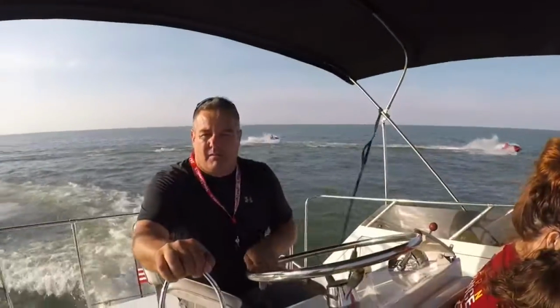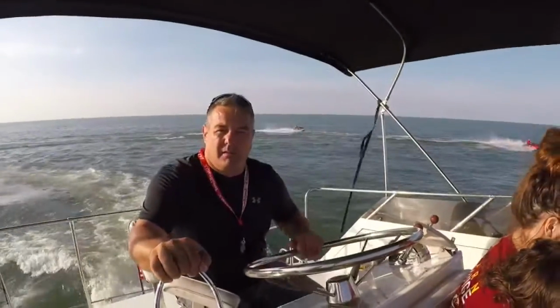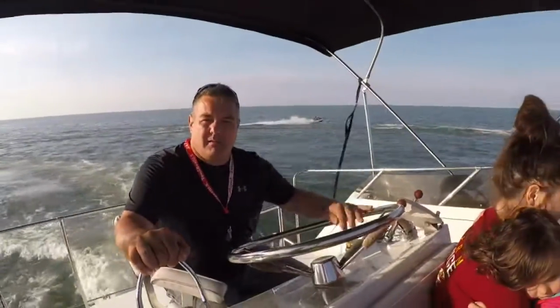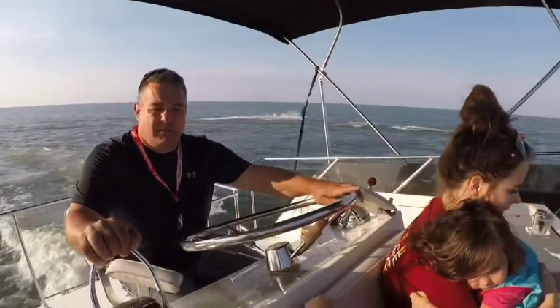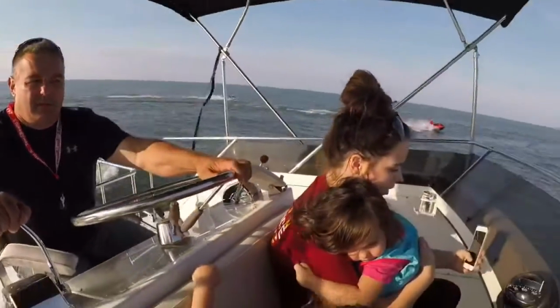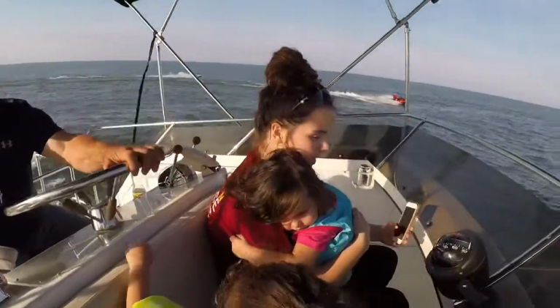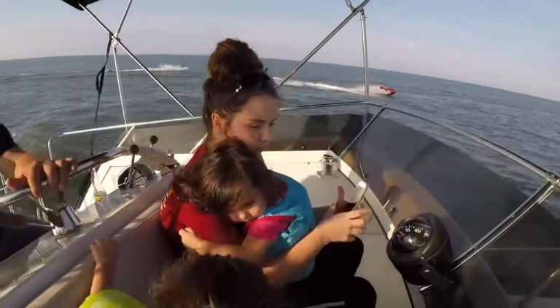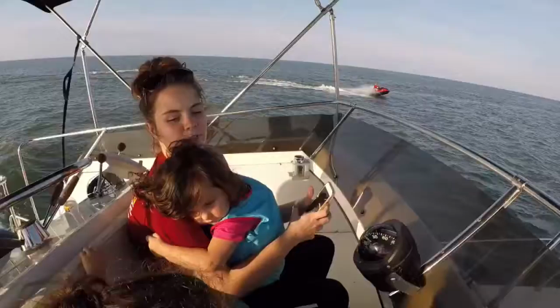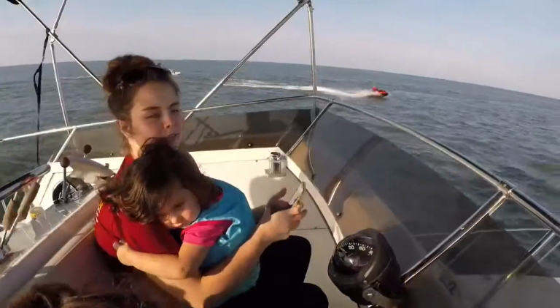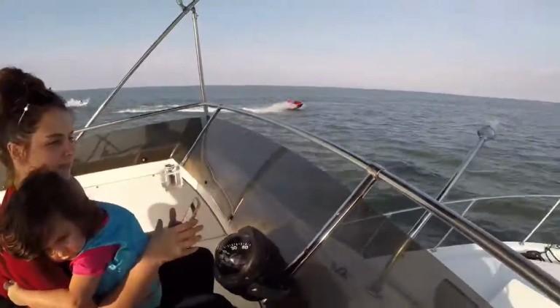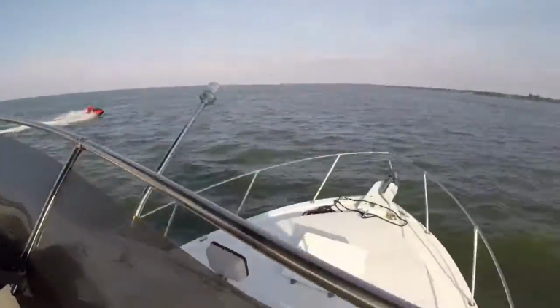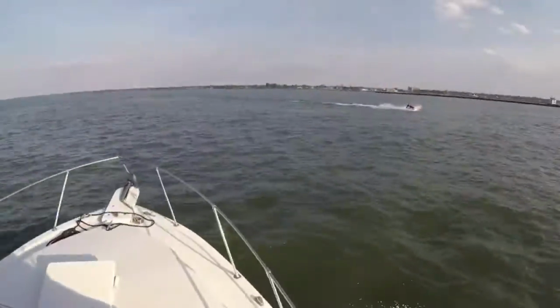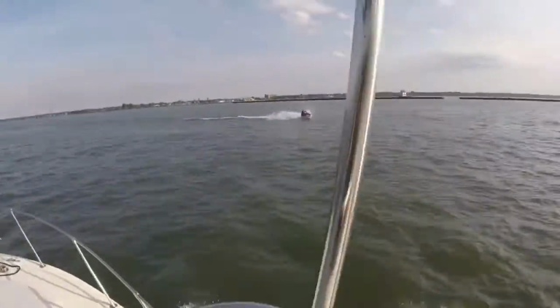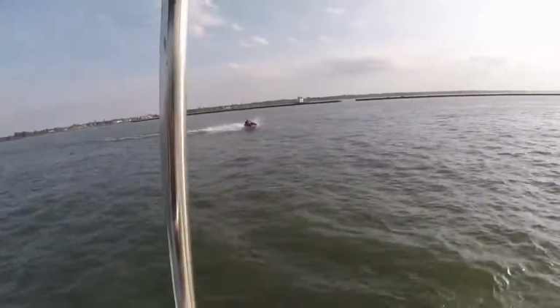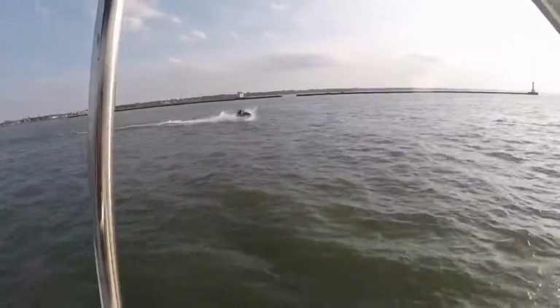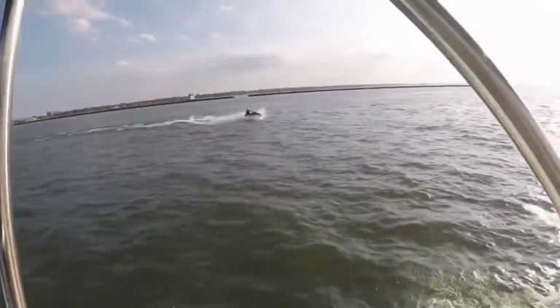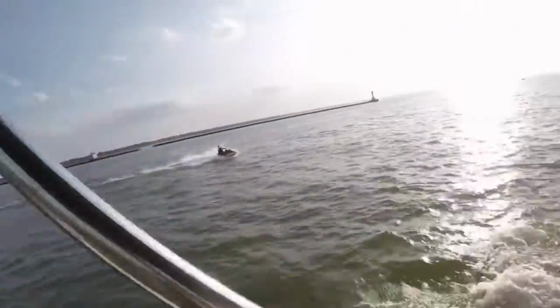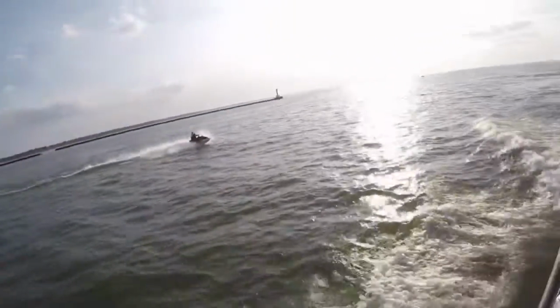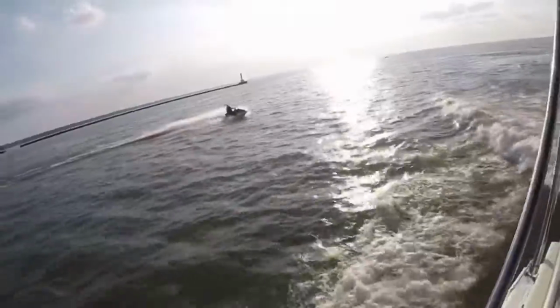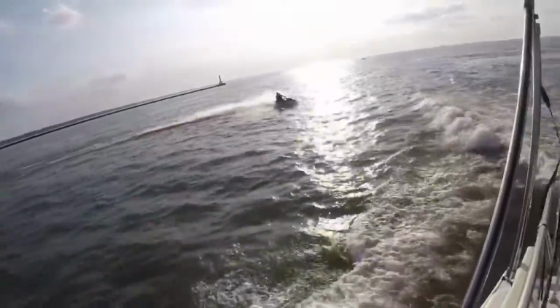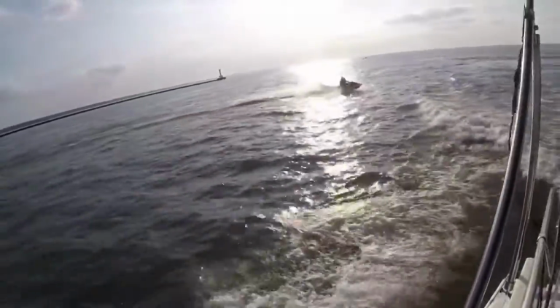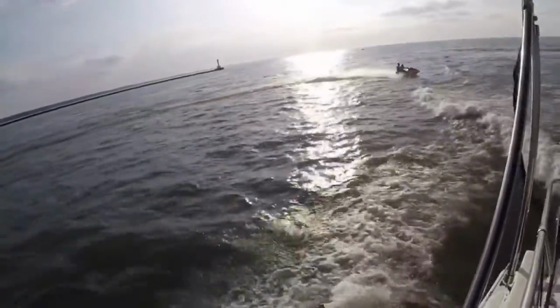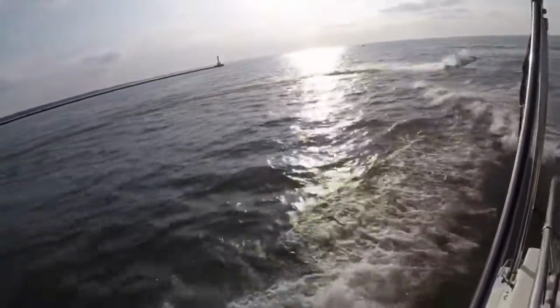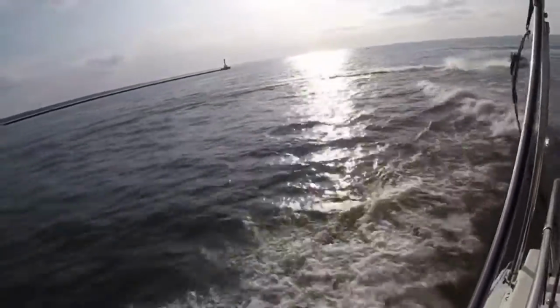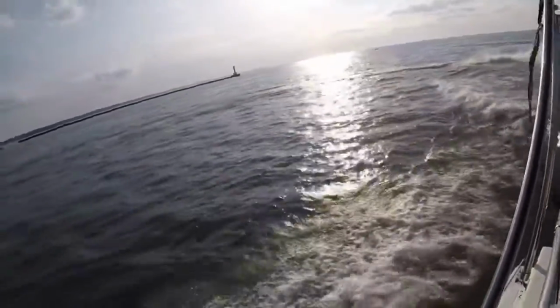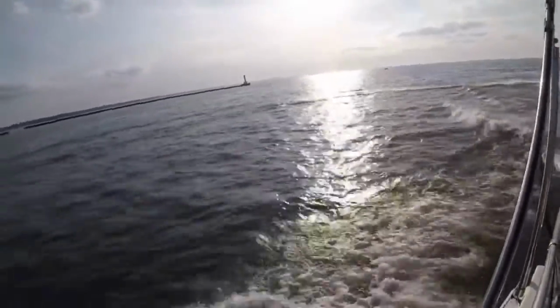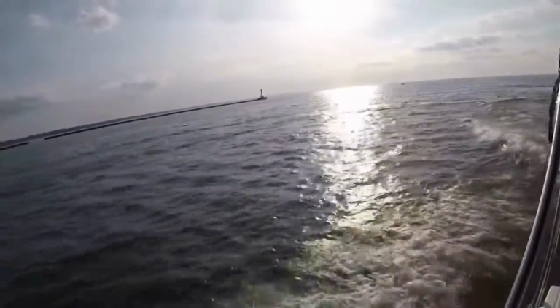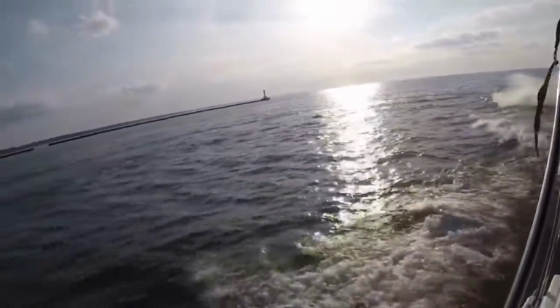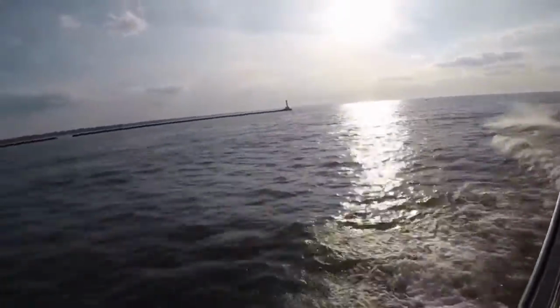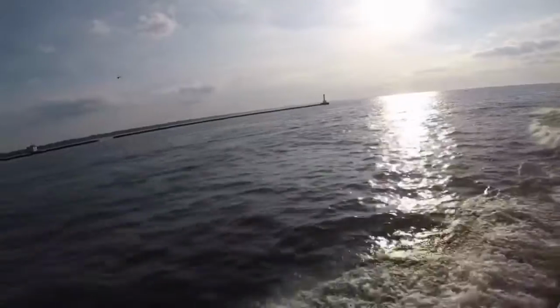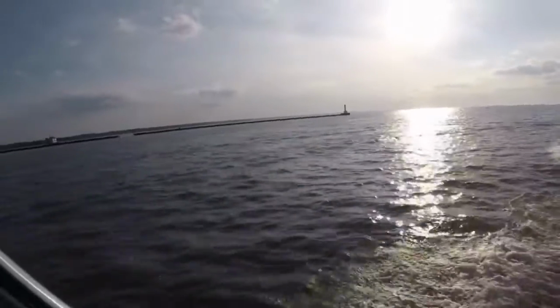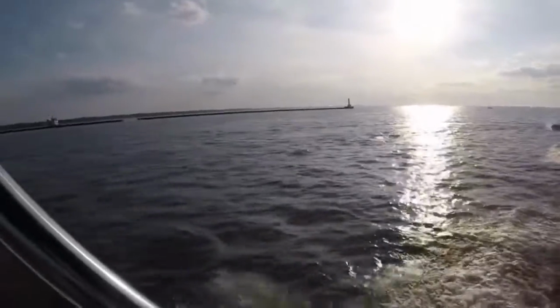Here I am with the helm — captain's life. You got the boys out there on the jet skis. They love to get these wakes going off of this boat so they can do some jumping whenever they decide to.